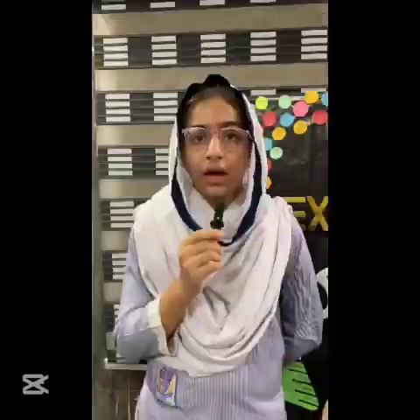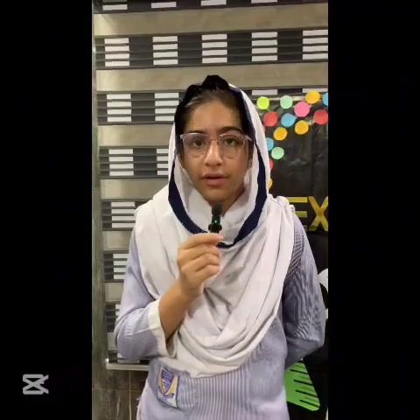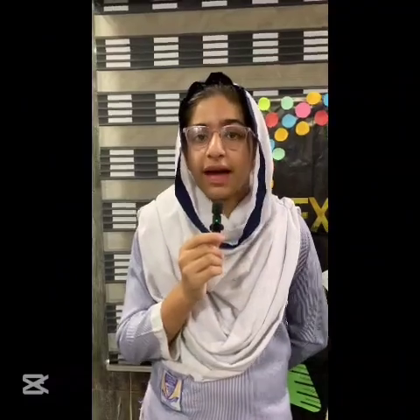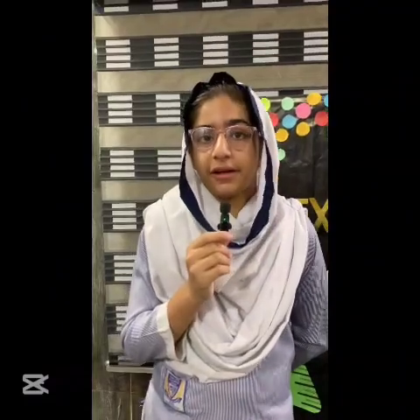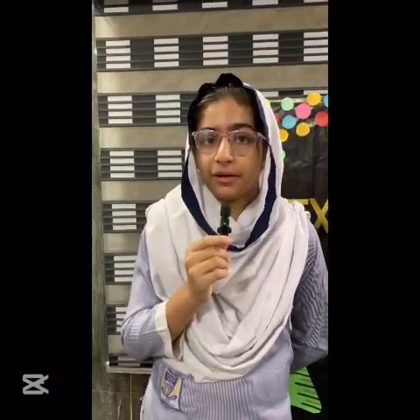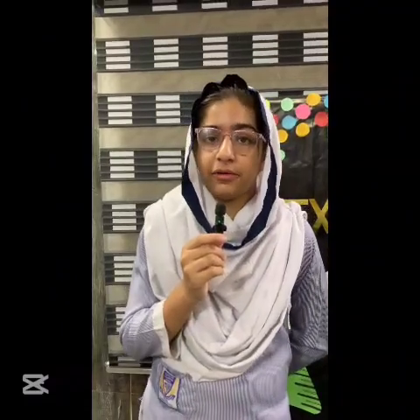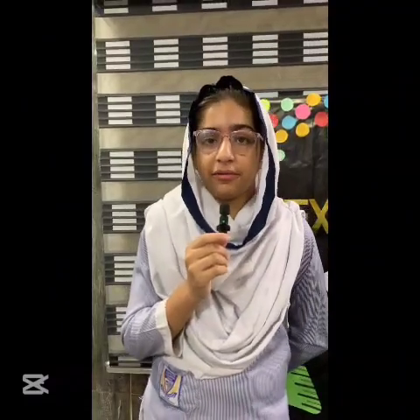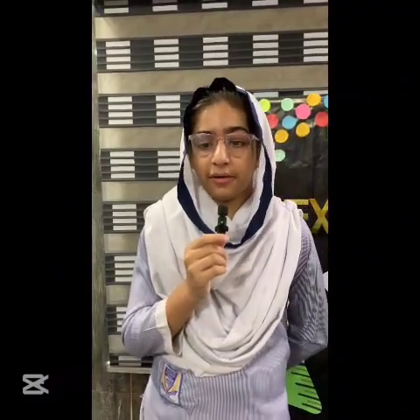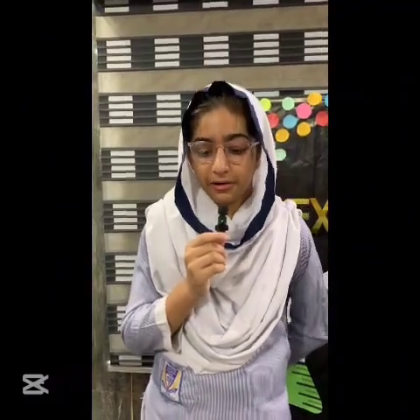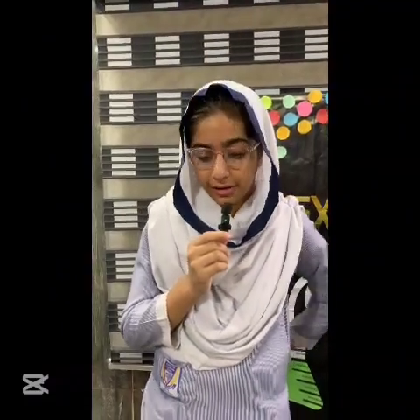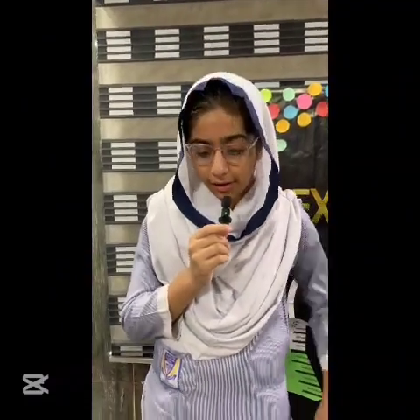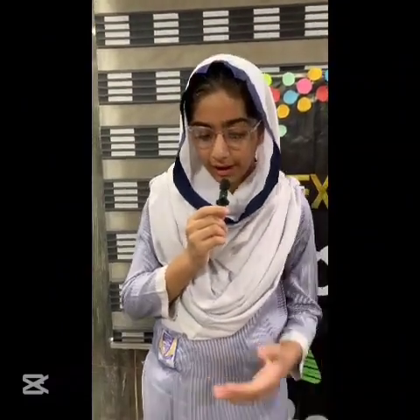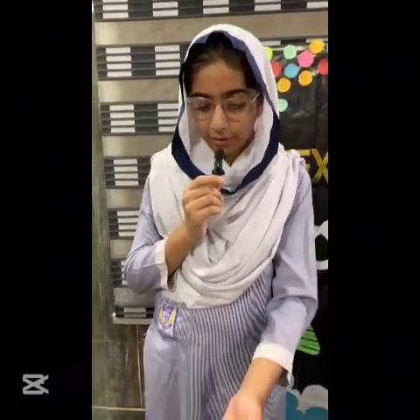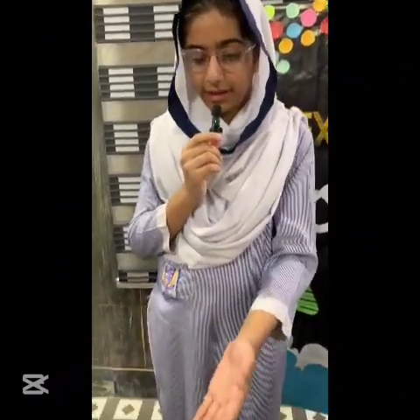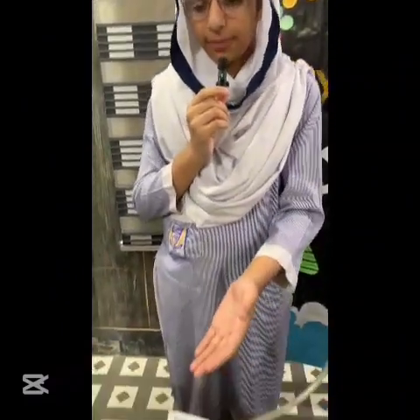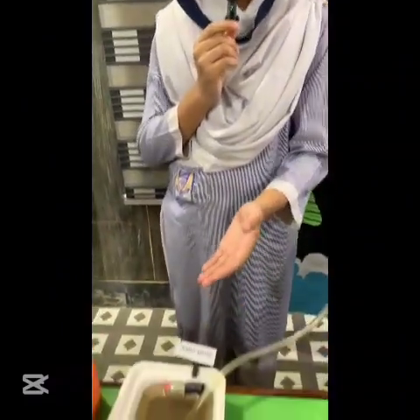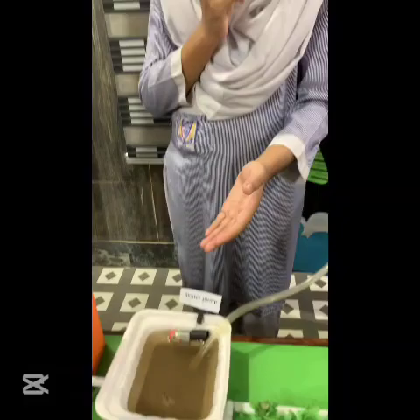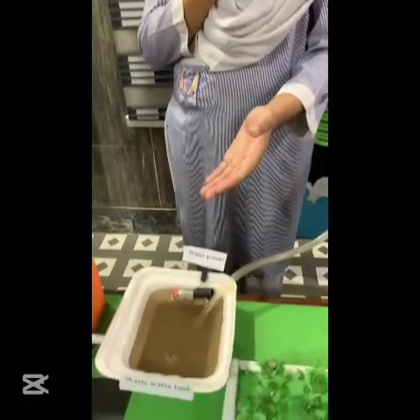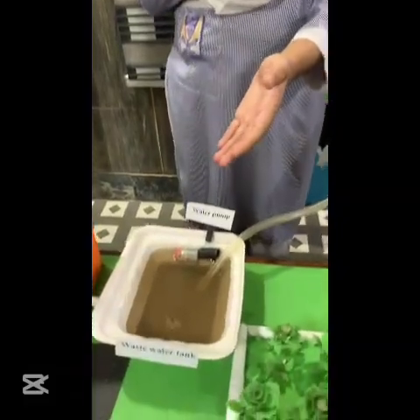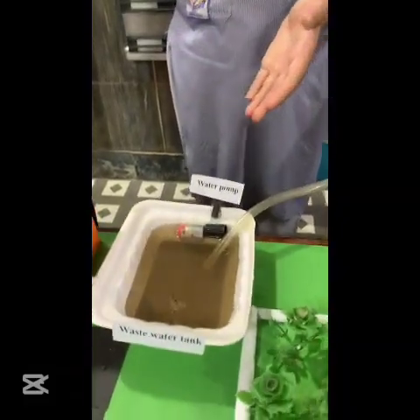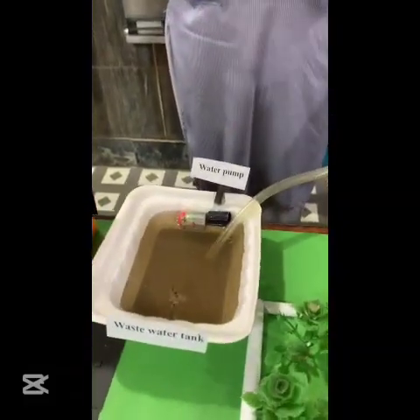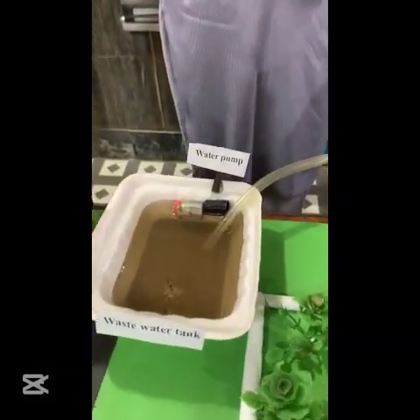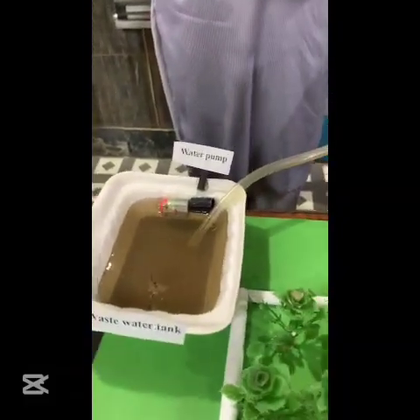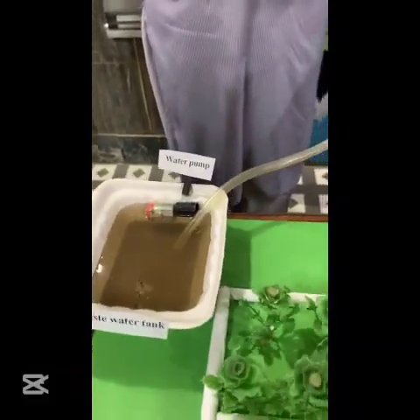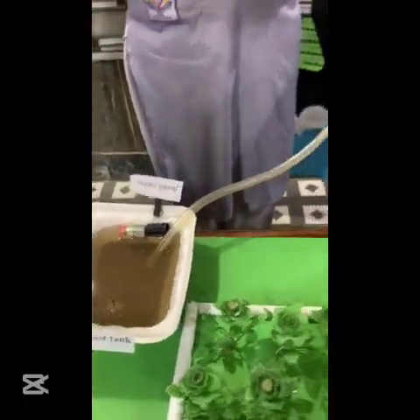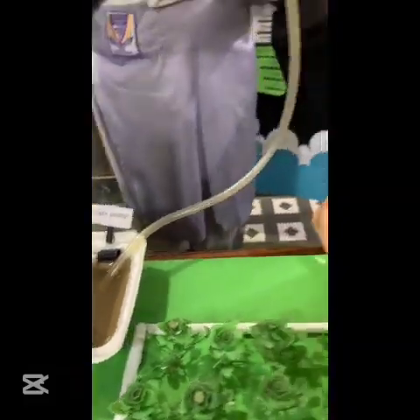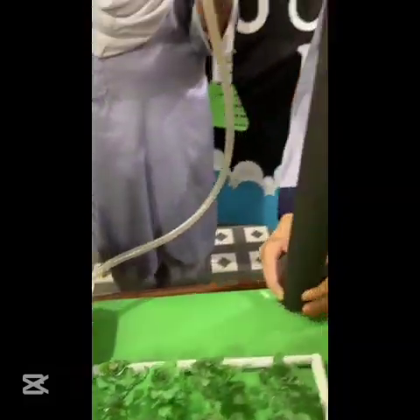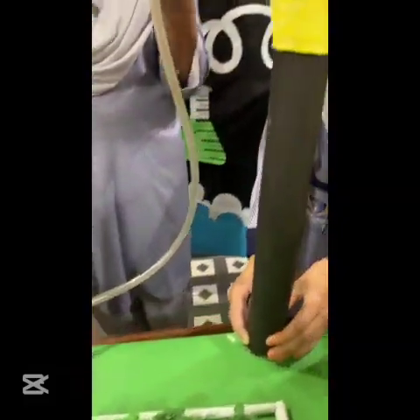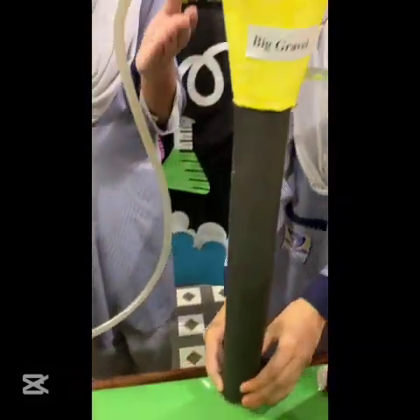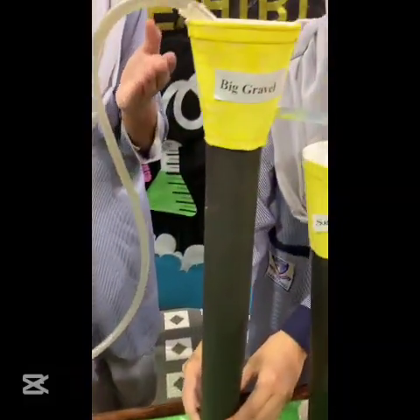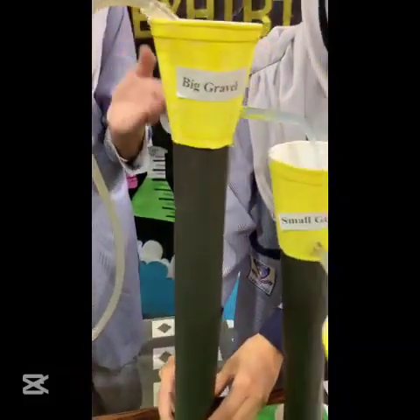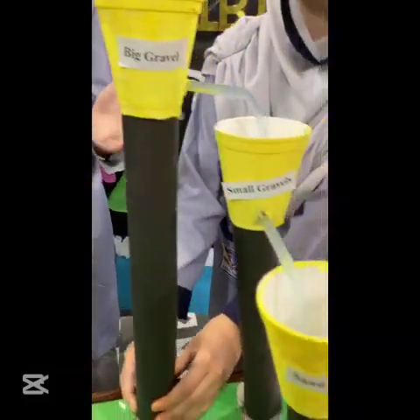We have collected polluted water from a dirty source and used a DC motor, a battery, and 5 containers filled with sand, gravel, and cotton.